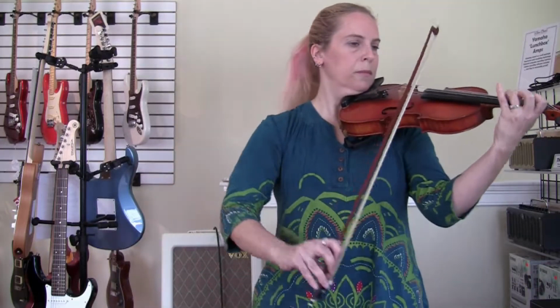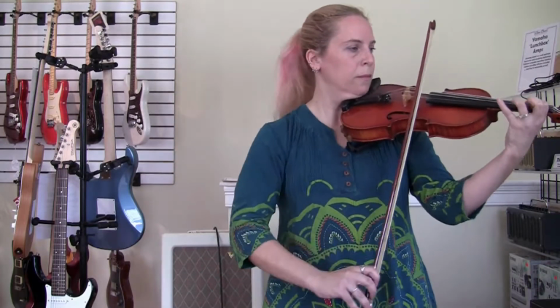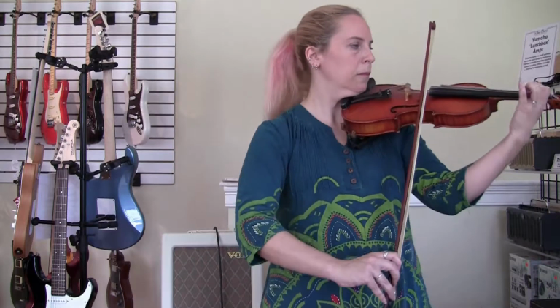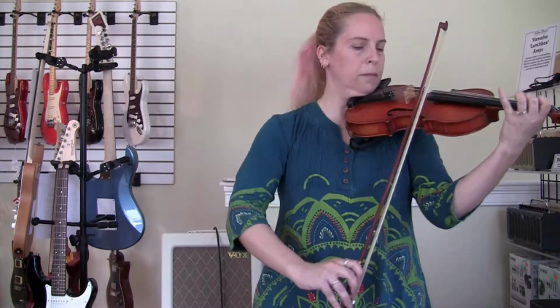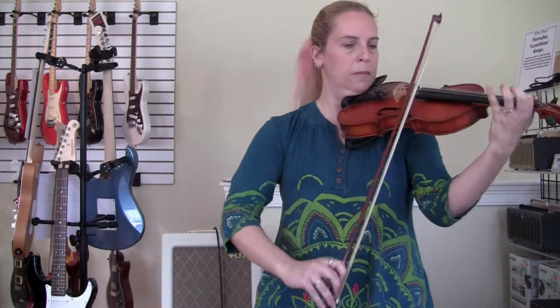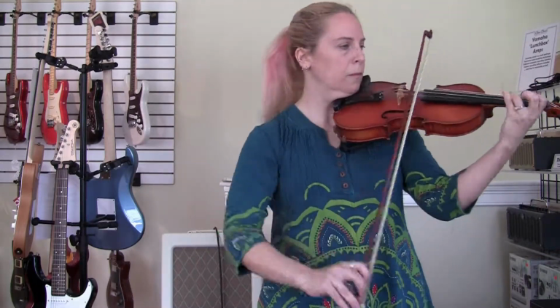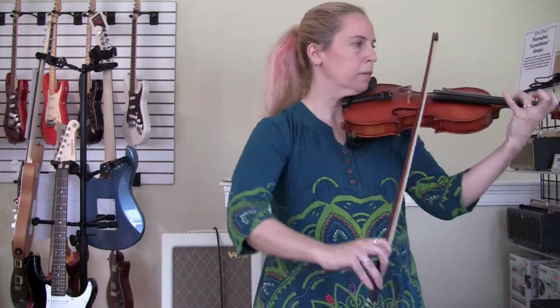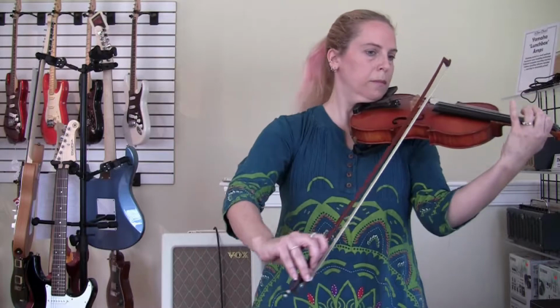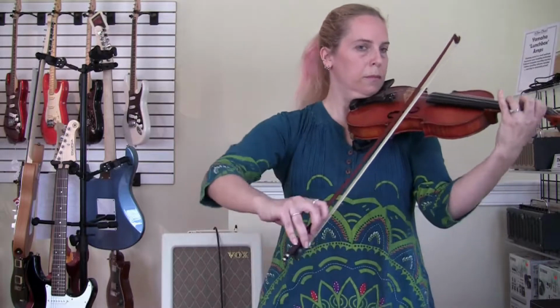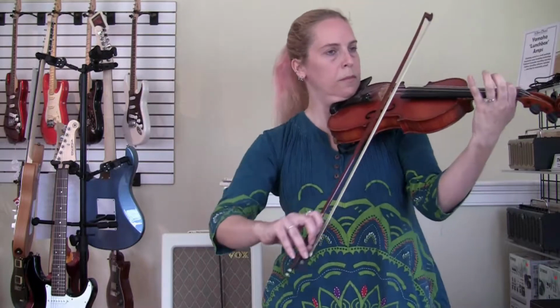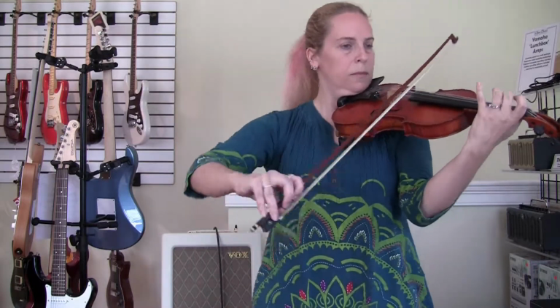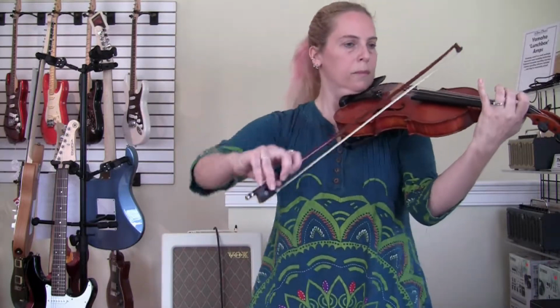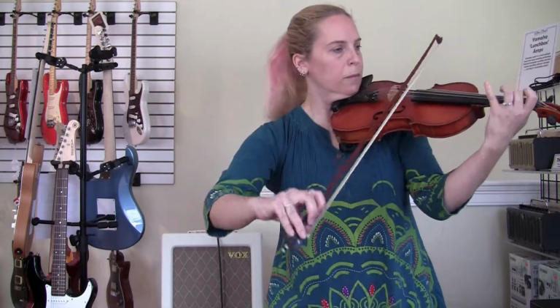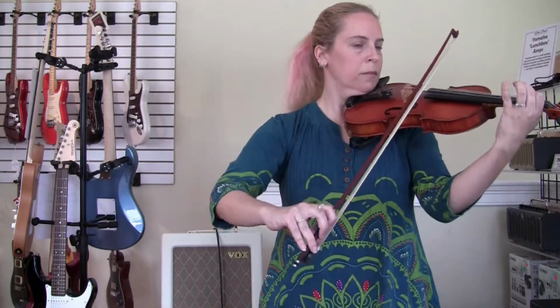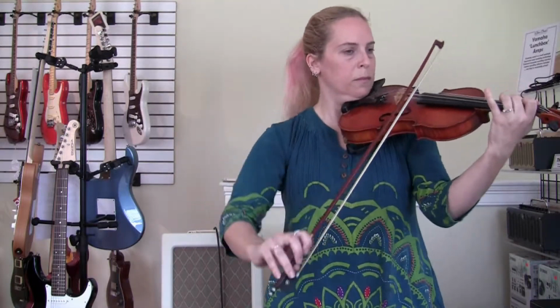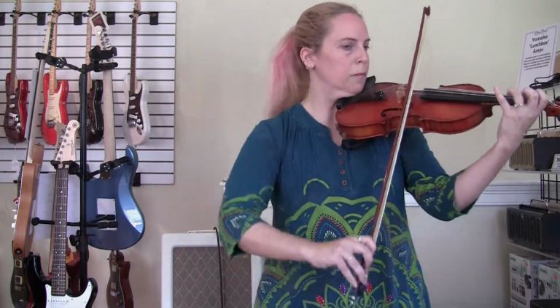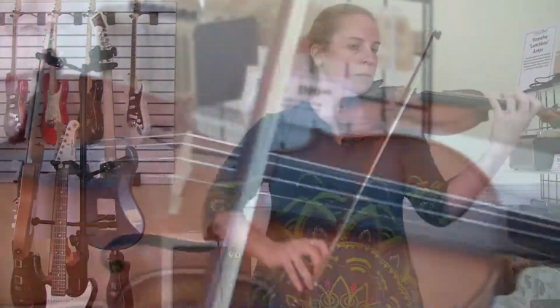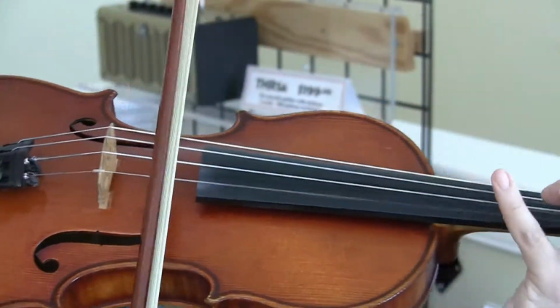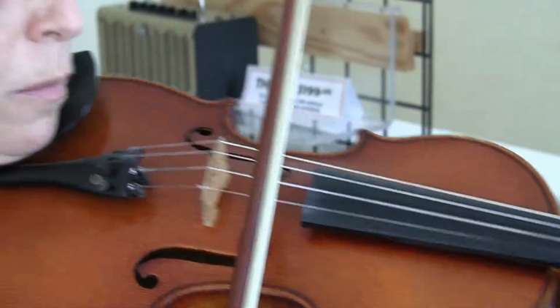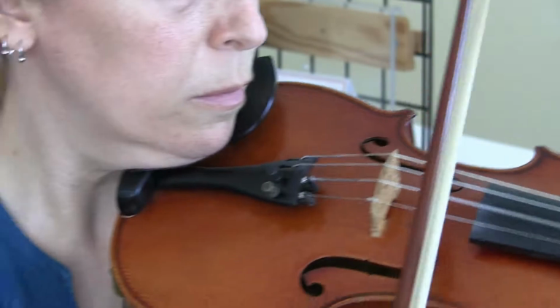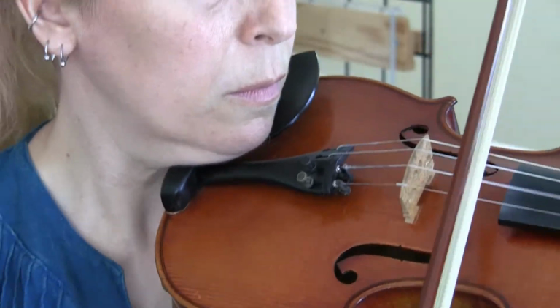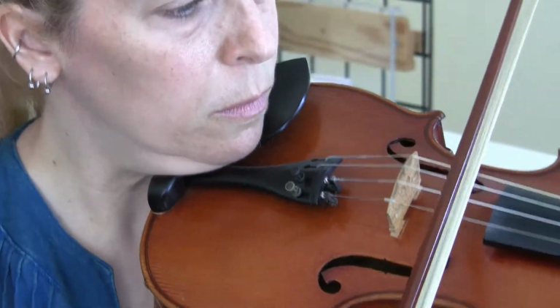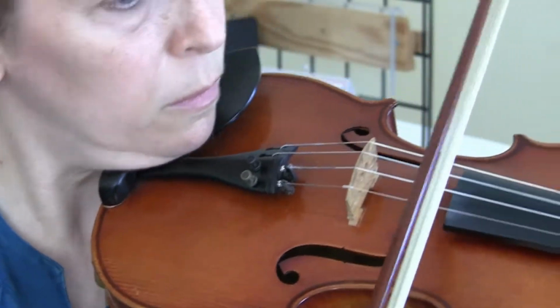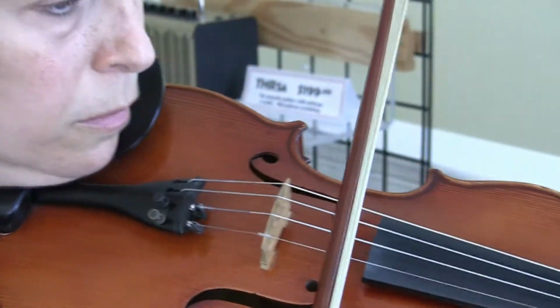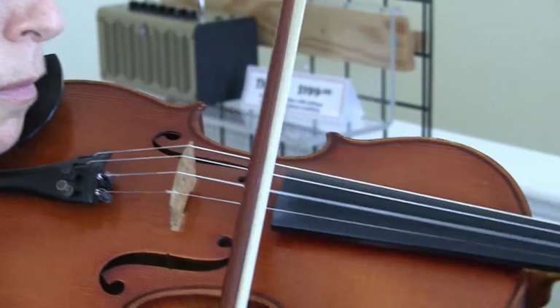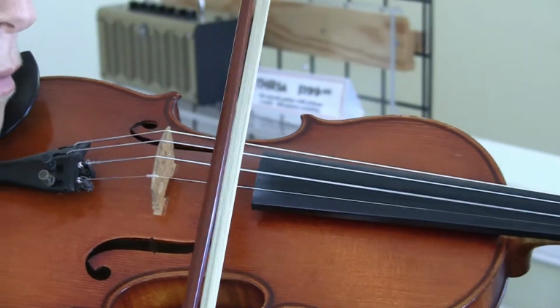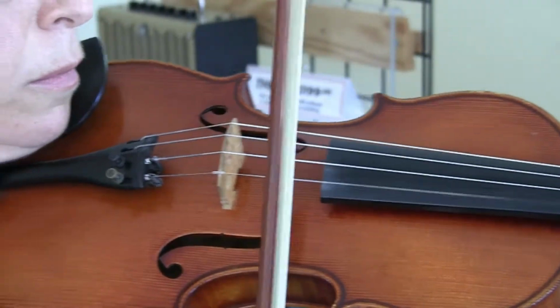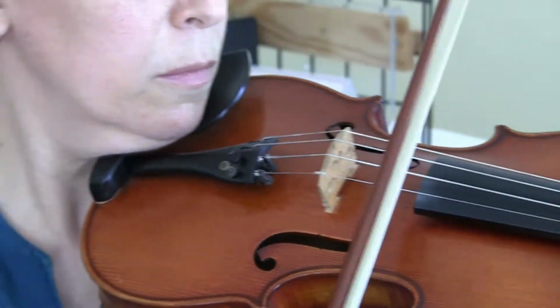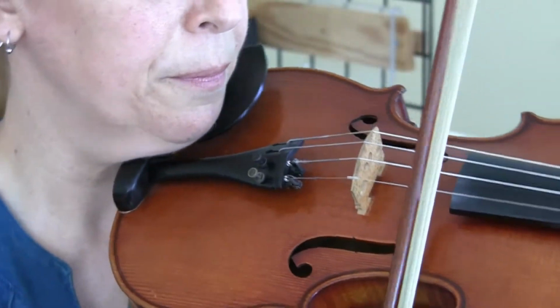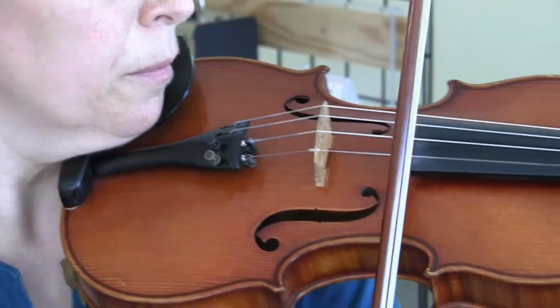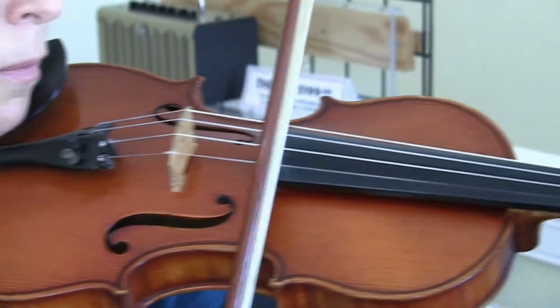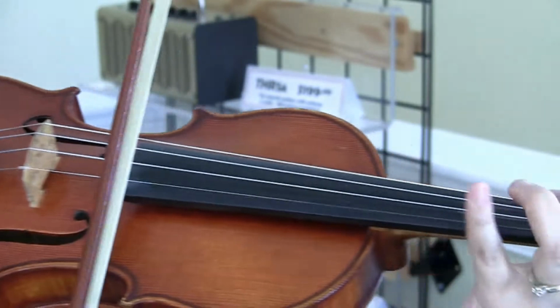Hi, my name is Cynthia. I'm the violin and fiddle instructor for the Minor Chord Studios. I've been playing the violin for over 30 years. I studied classically for 15 years and then later went on to play fiddle music, Celtic and old time with a local band.